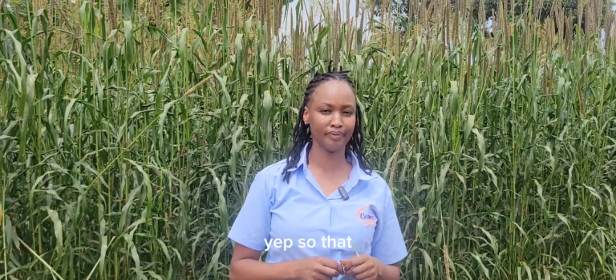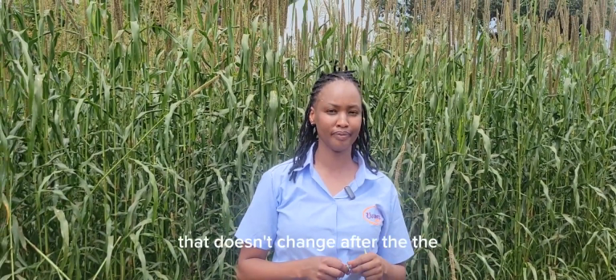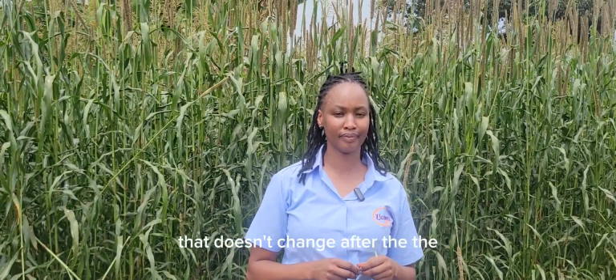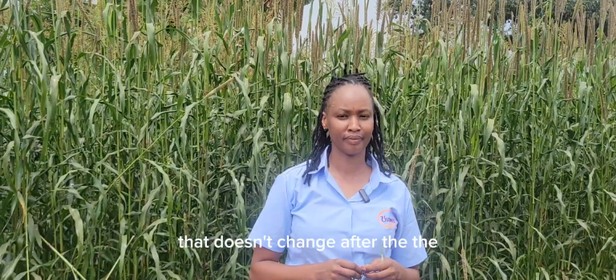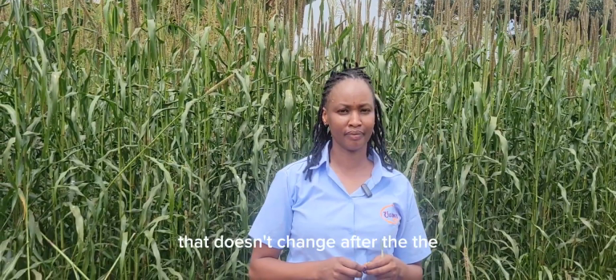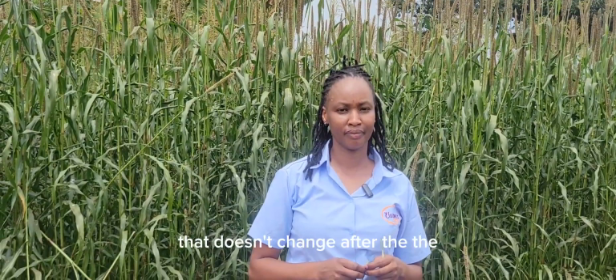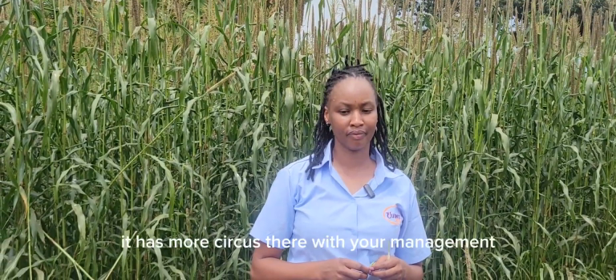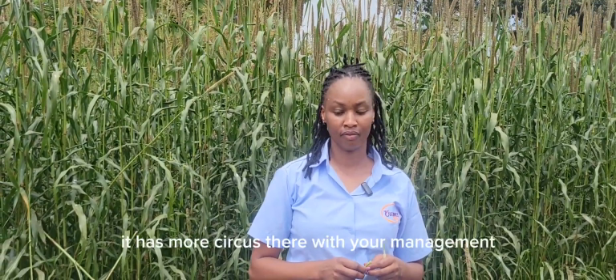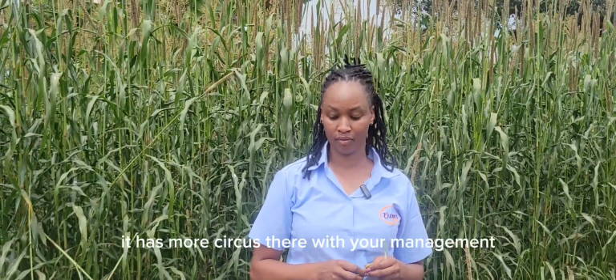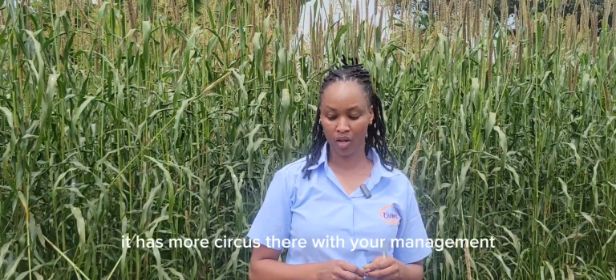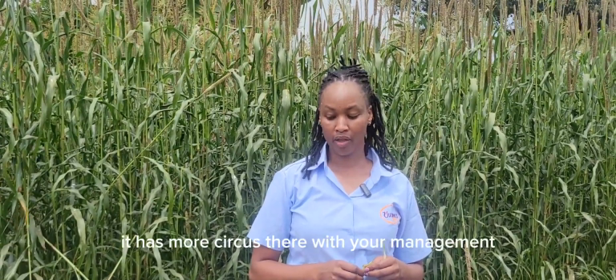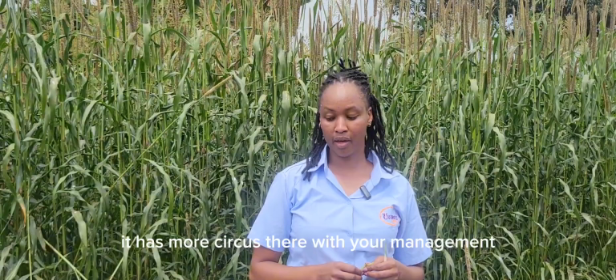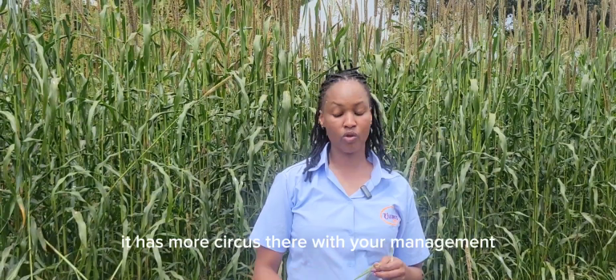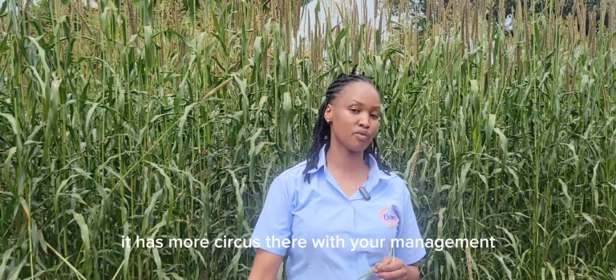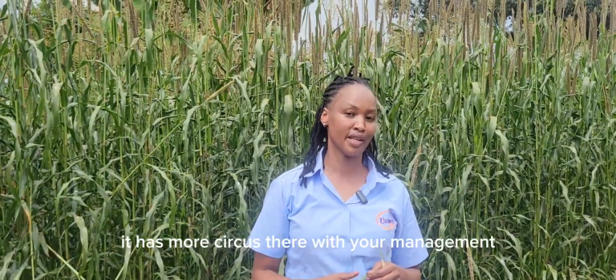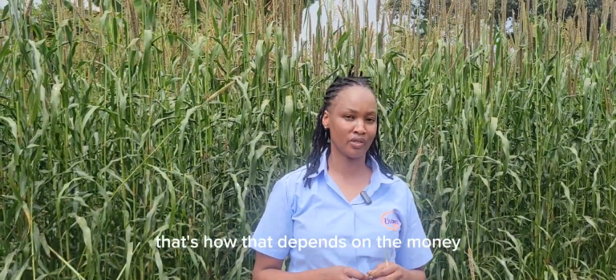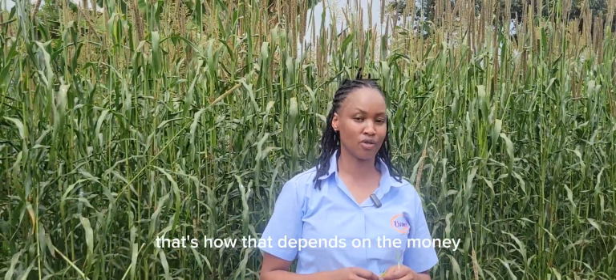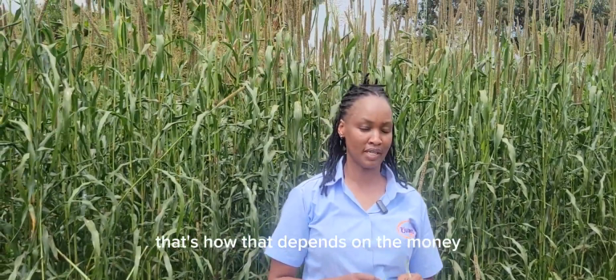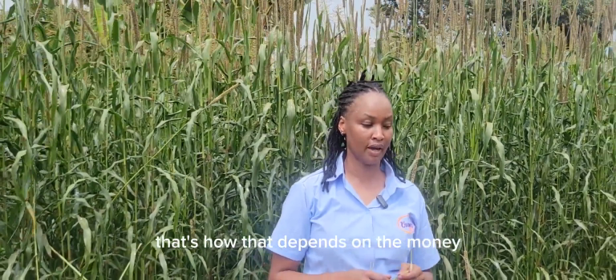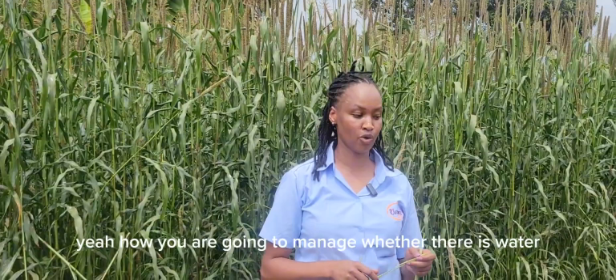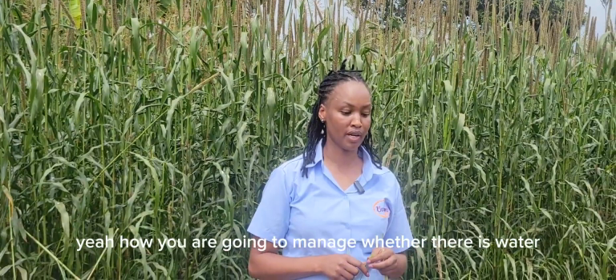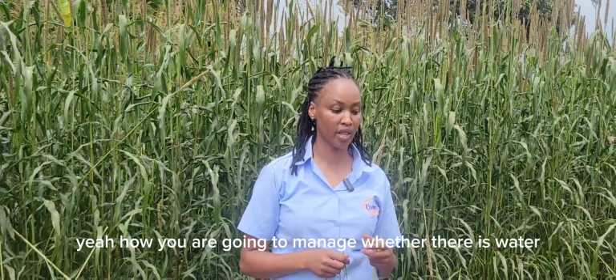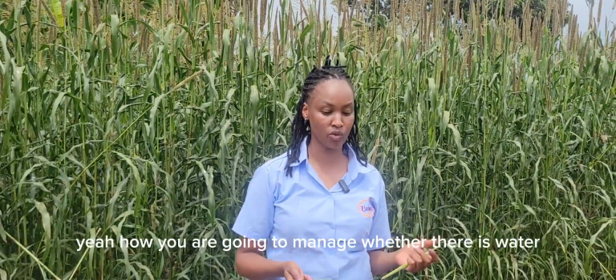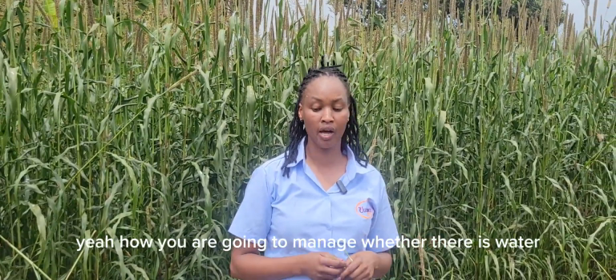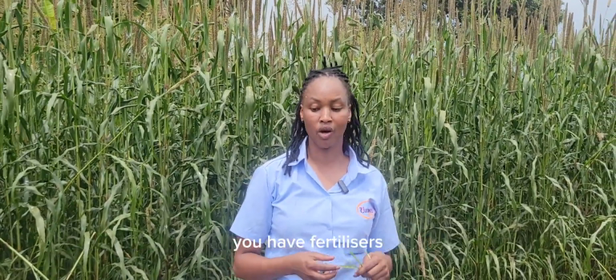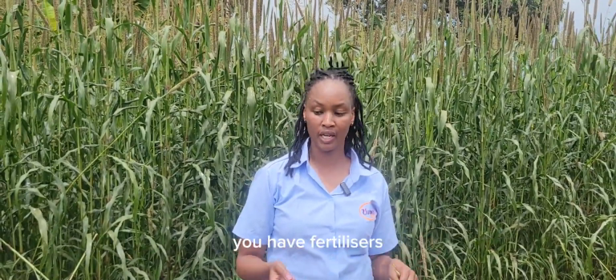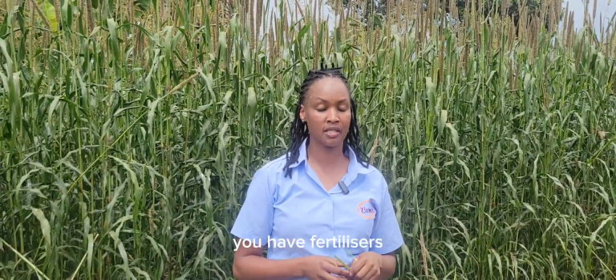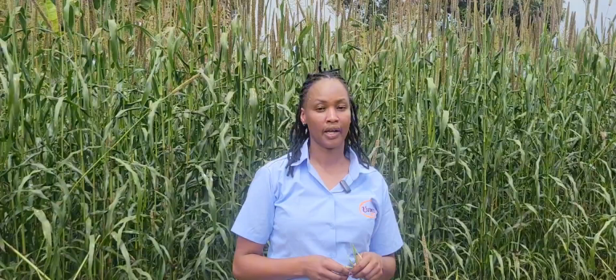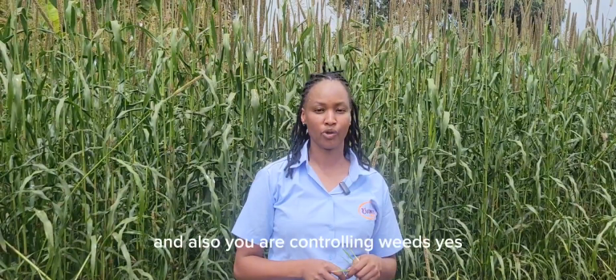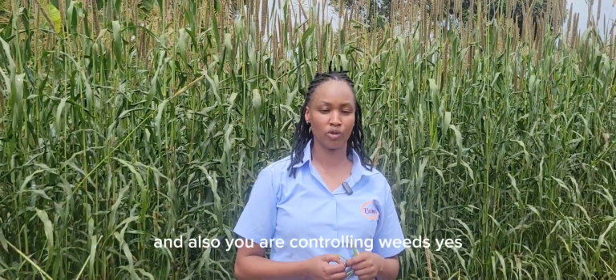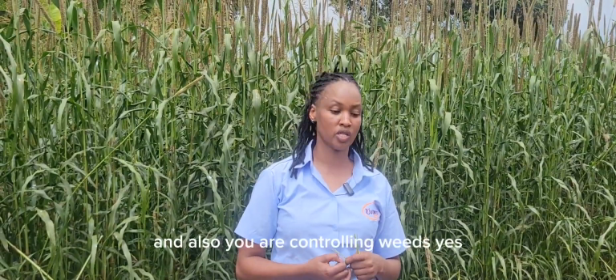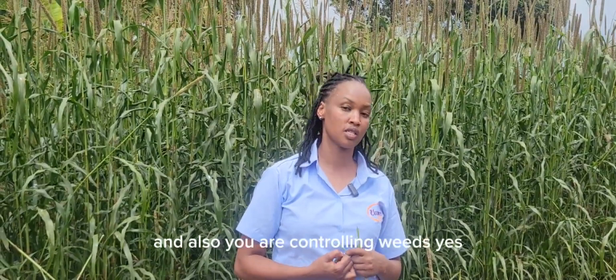Does the yield change after the crop develops more suckers? With your management — that's what matters. It depends on how you manage: whether there is water, you have fertilizers, and you are controlling weeds.